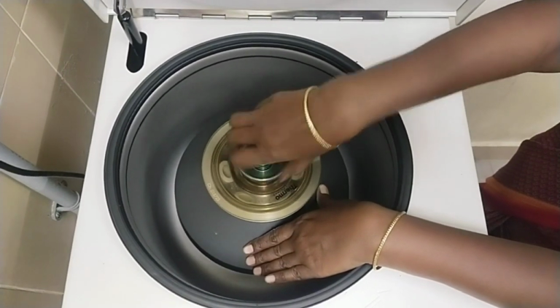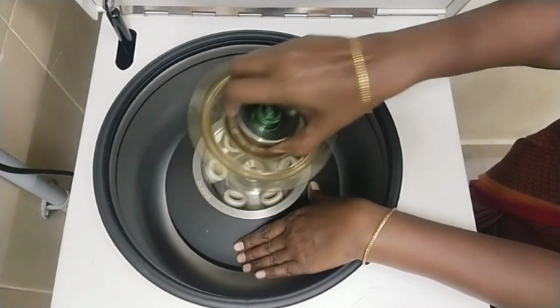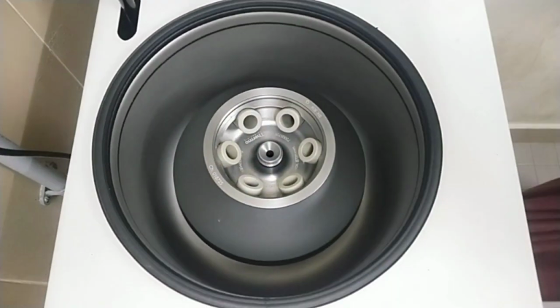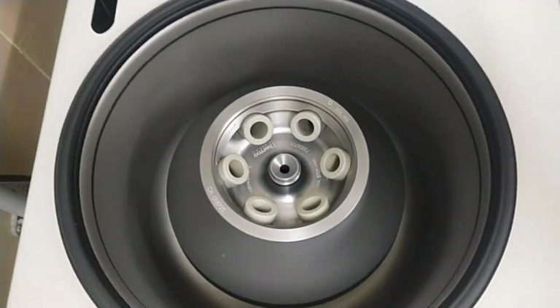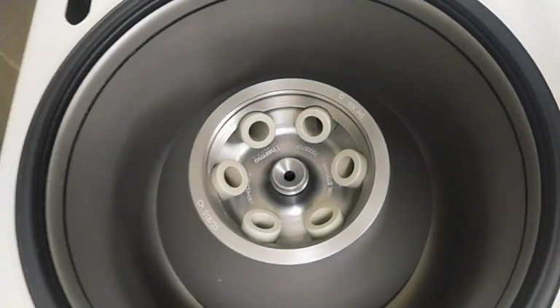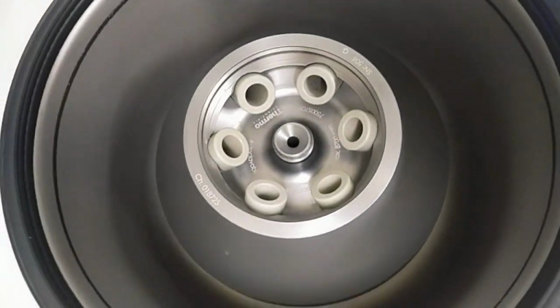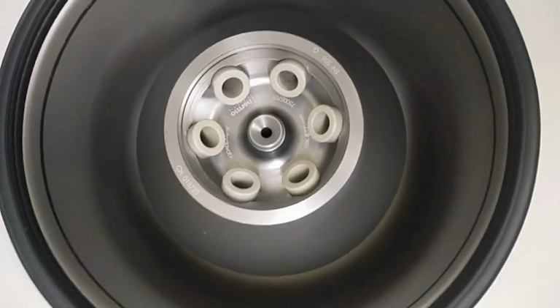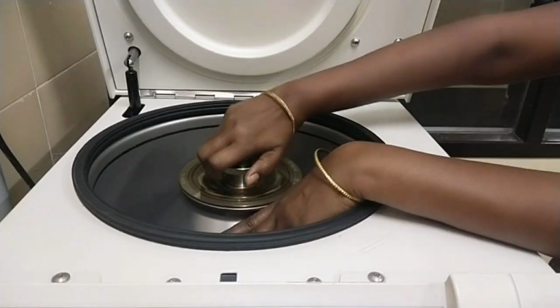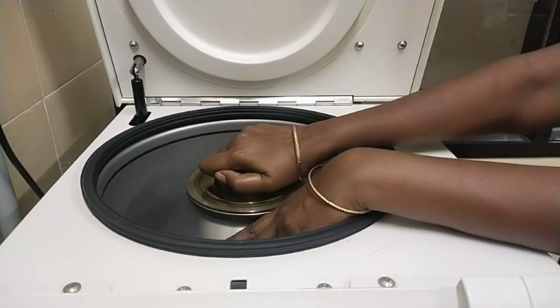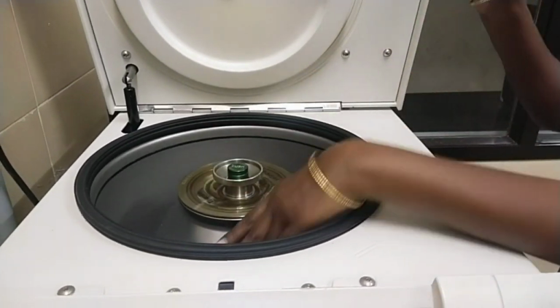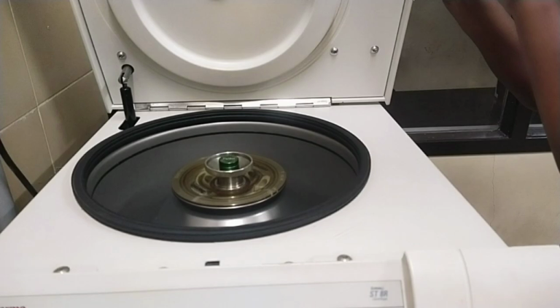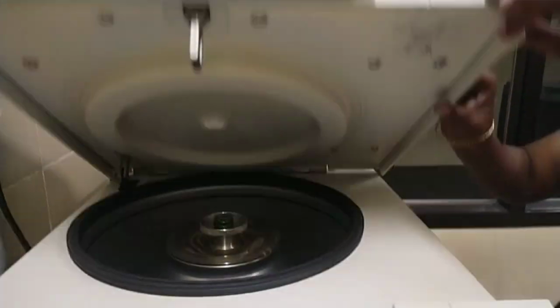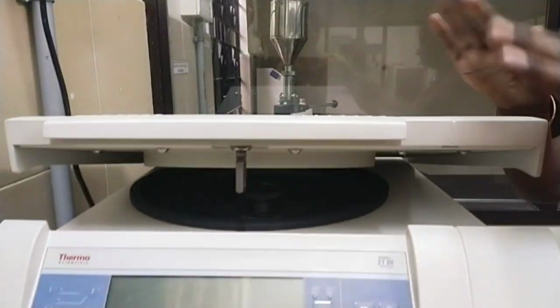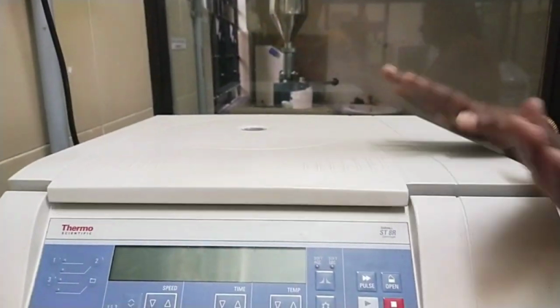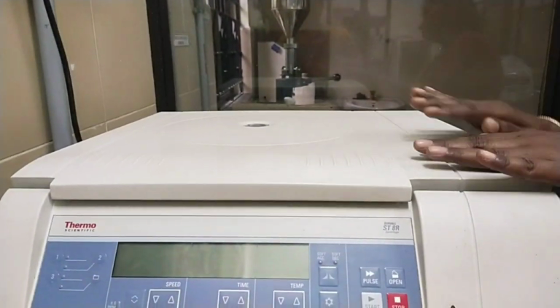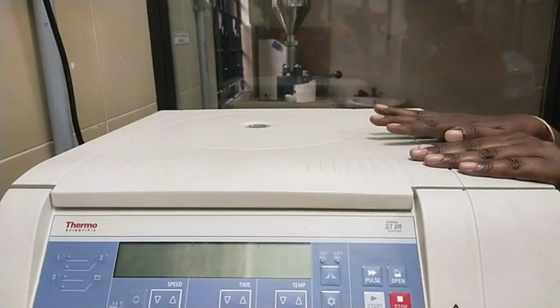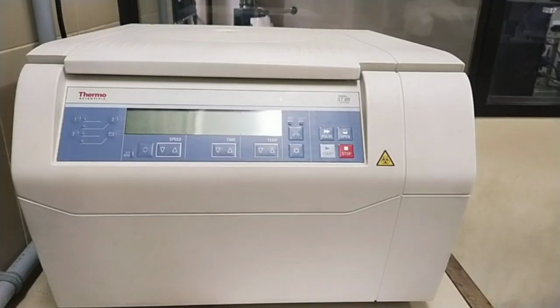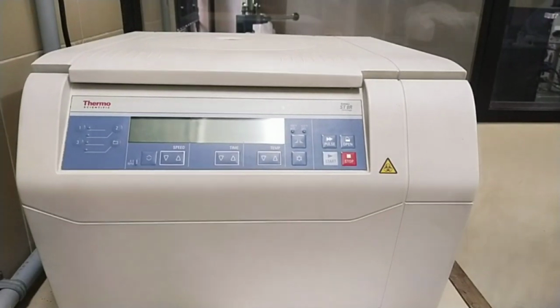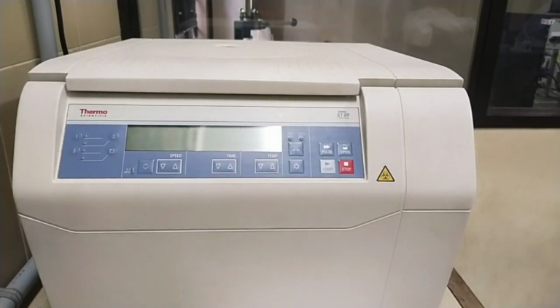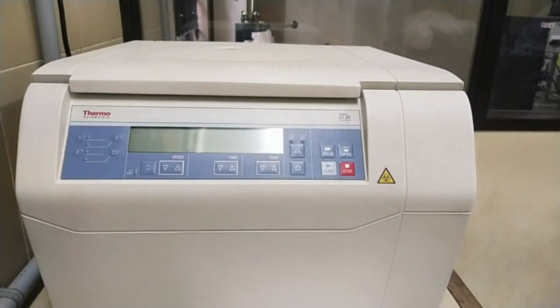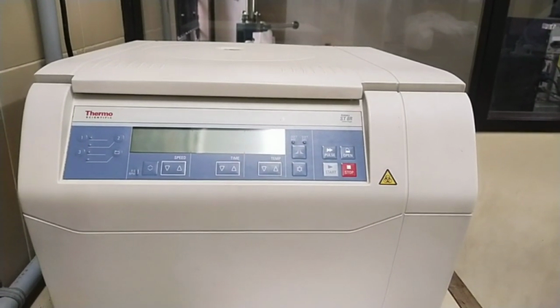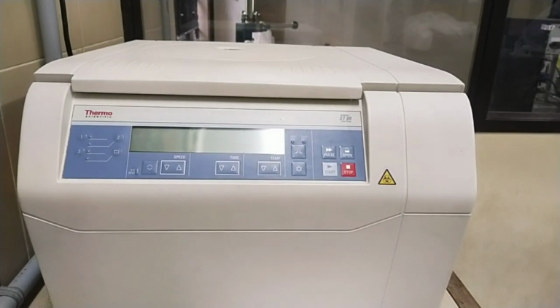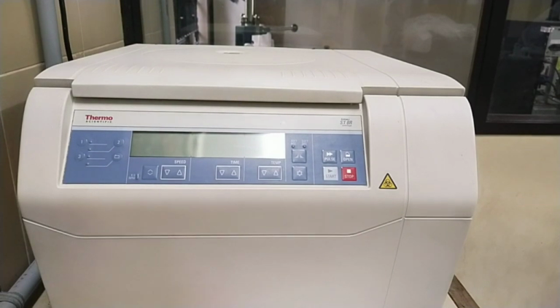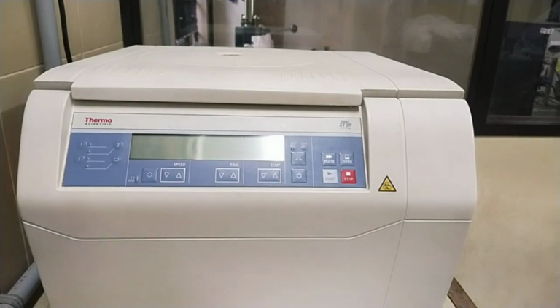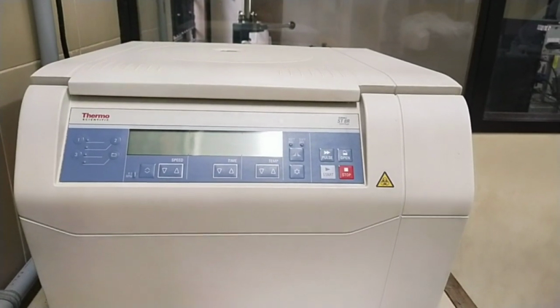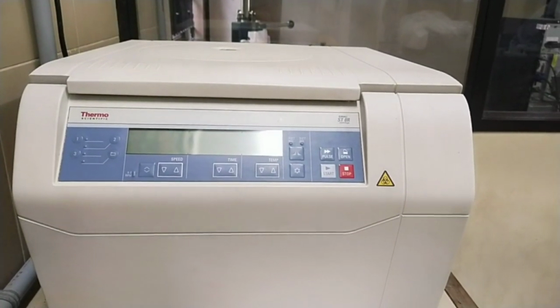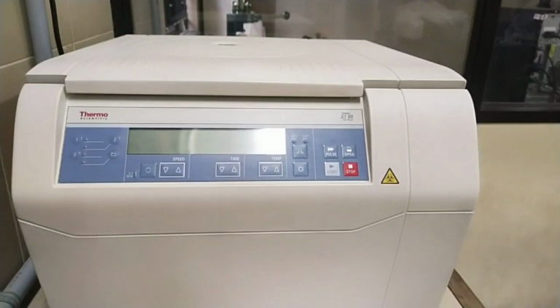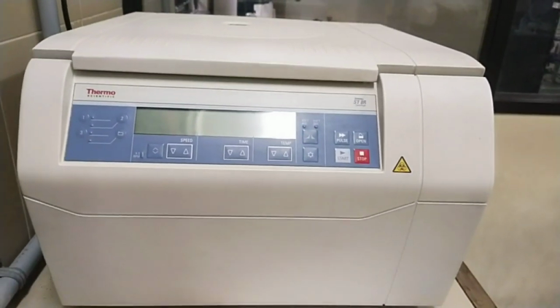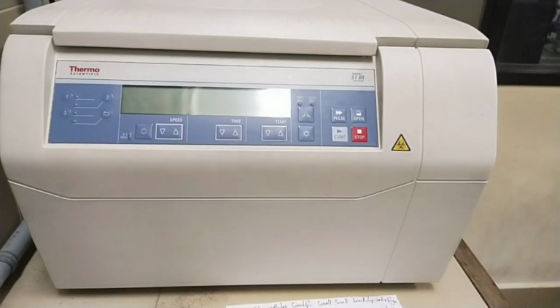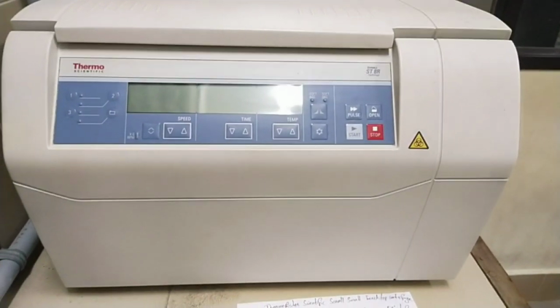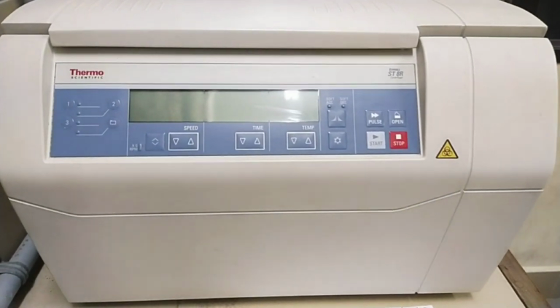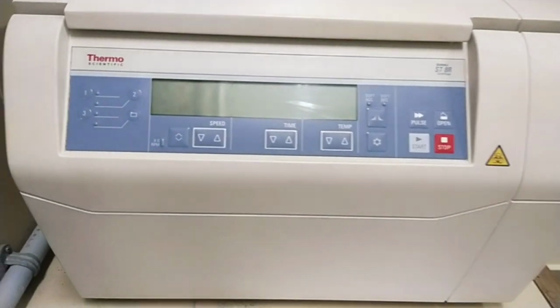Today you can observe the parts of the centrifuge and the separation of a sample. The instrument consists of a control panel, which contains the keys and displays readings of the centrifuge.